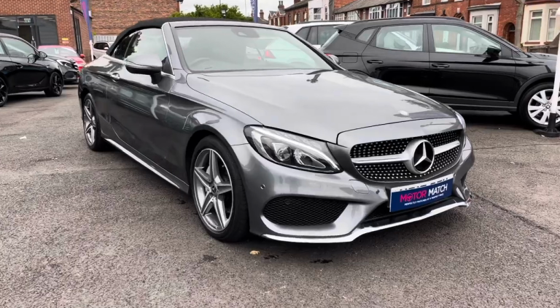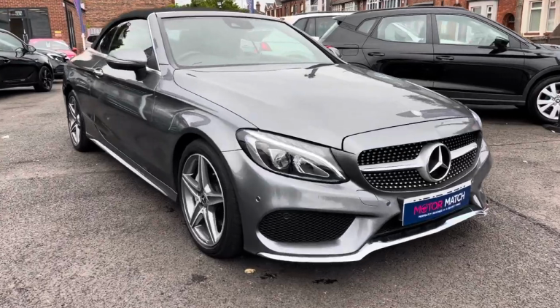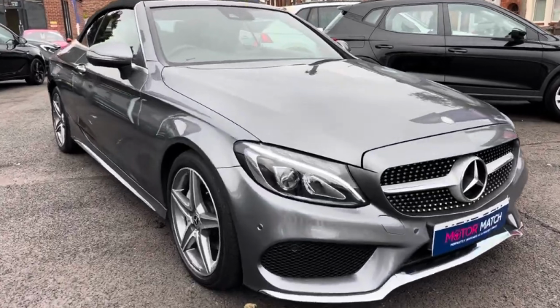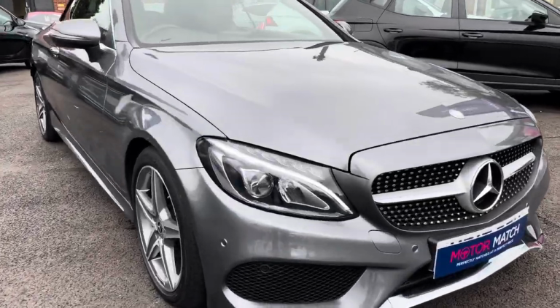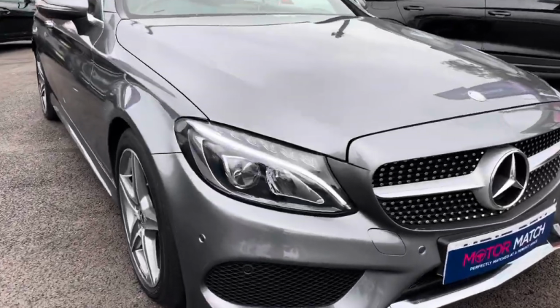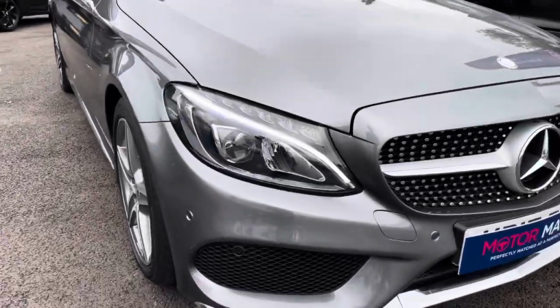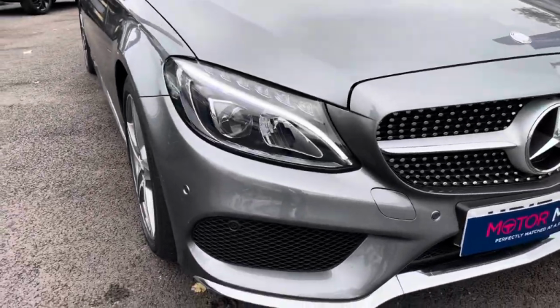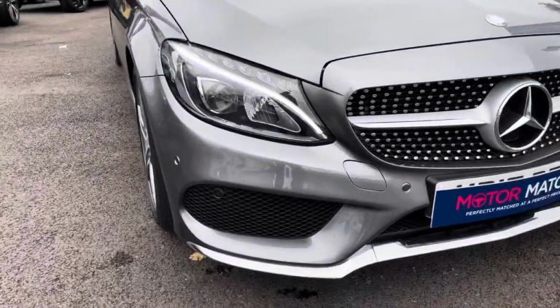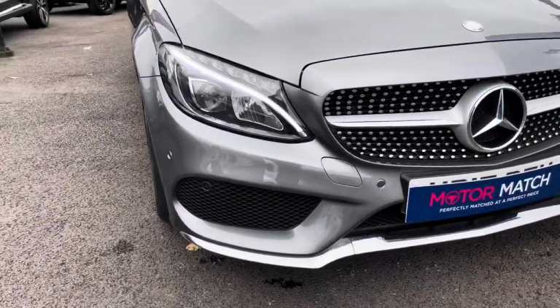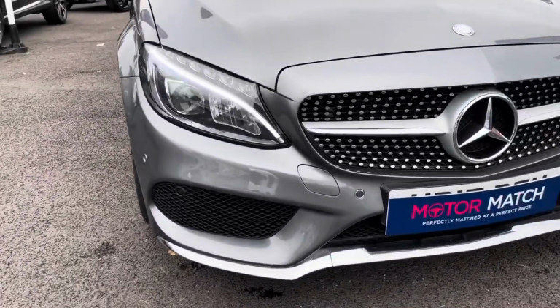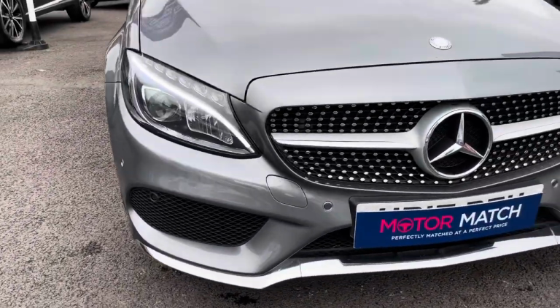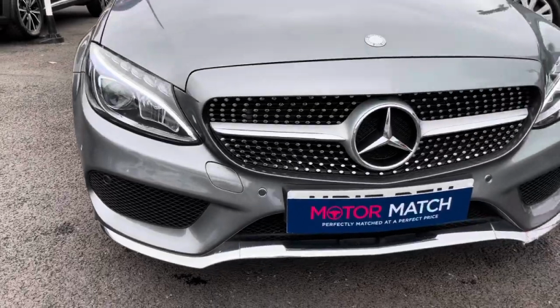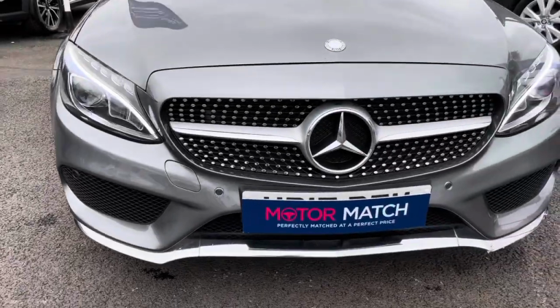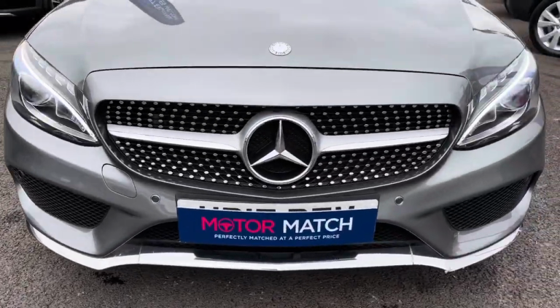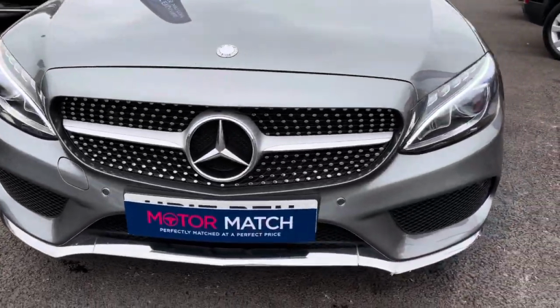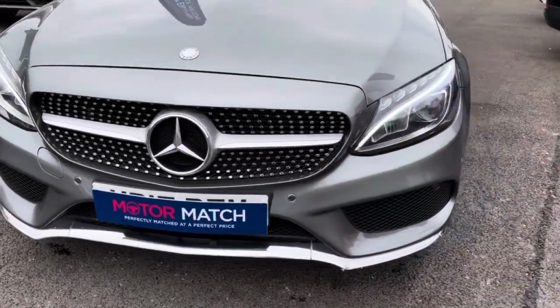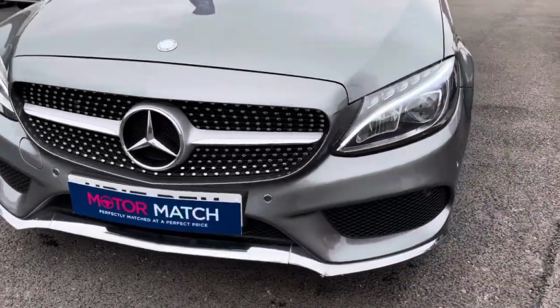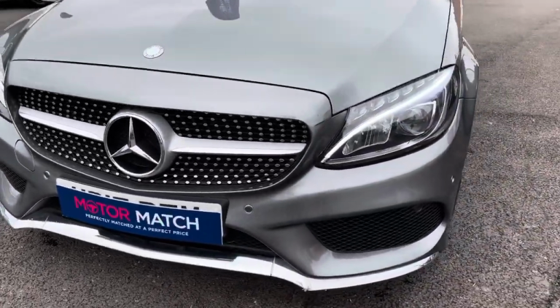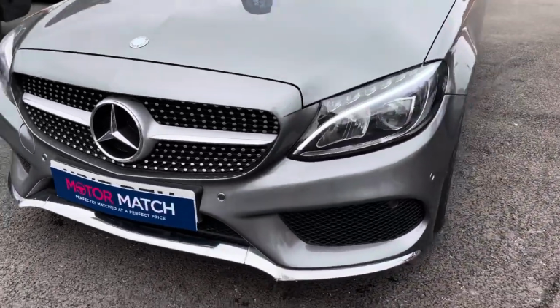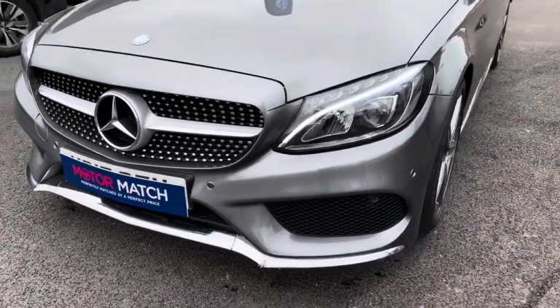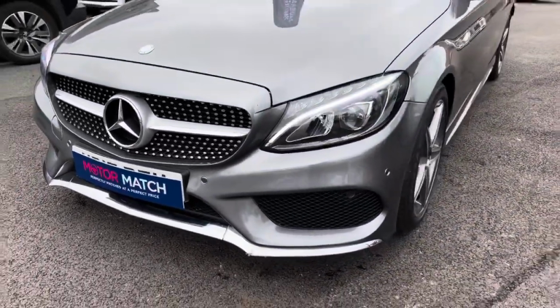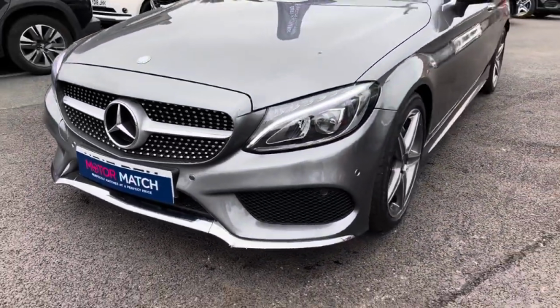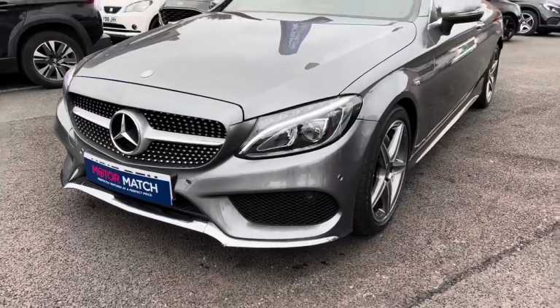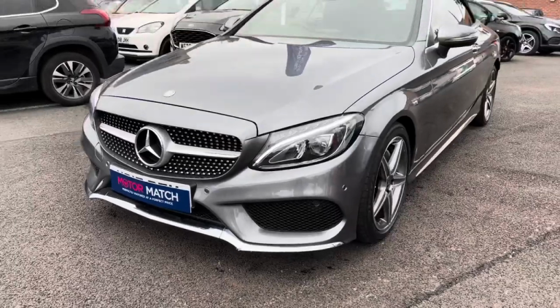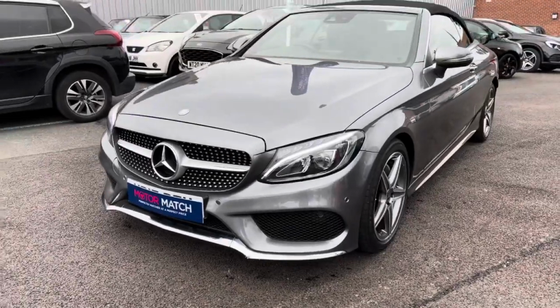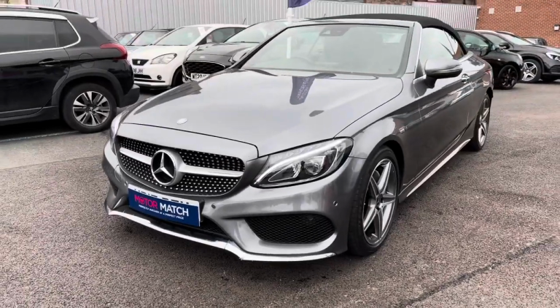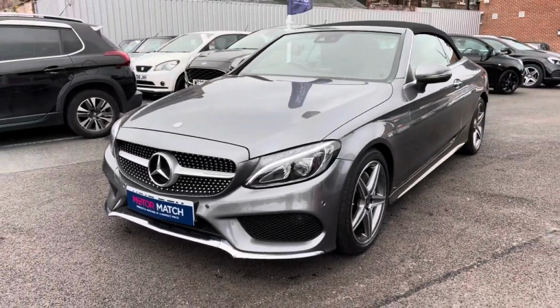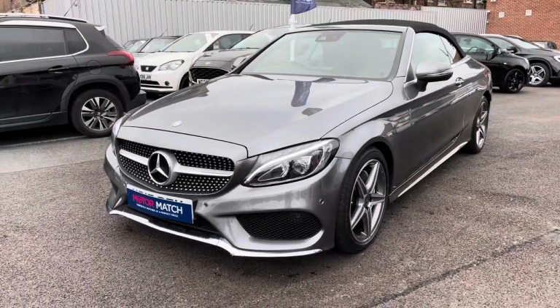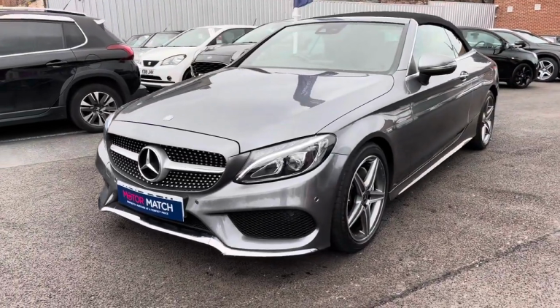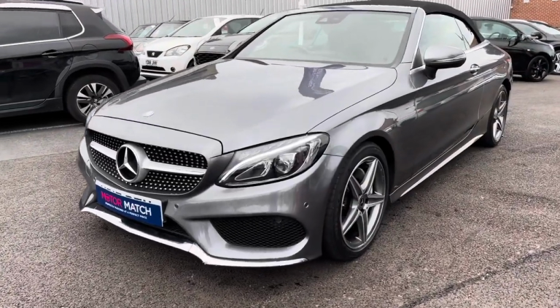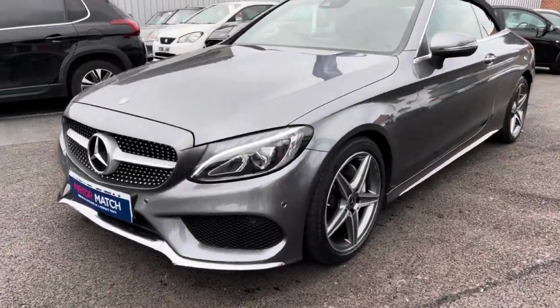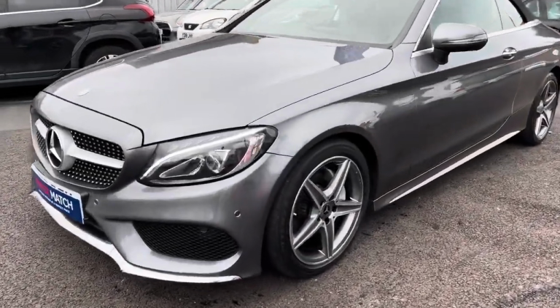Now let's take a look around the vehicle starting at the front here. You've got your LED high performance headlights with a stylish LED daytime running light running through them. They do look very smart and they light up the road well at night. You have your diamond grille there in the centre with your Mercedes badge.